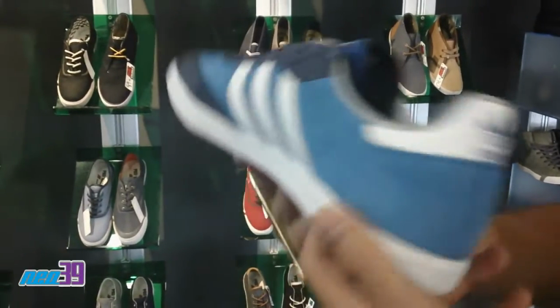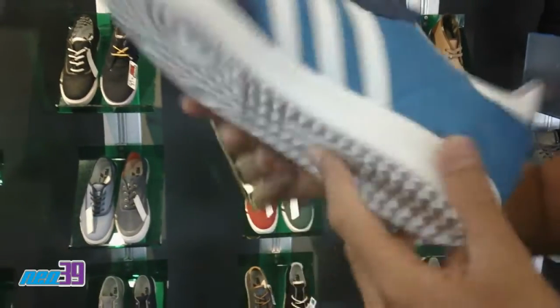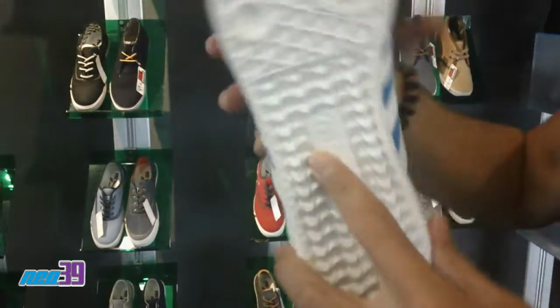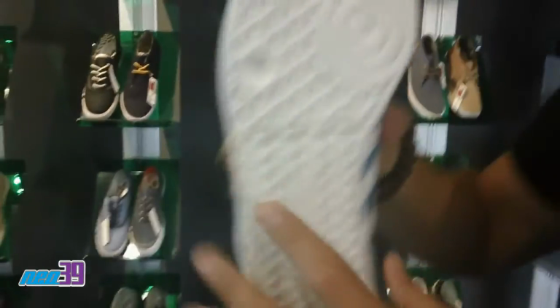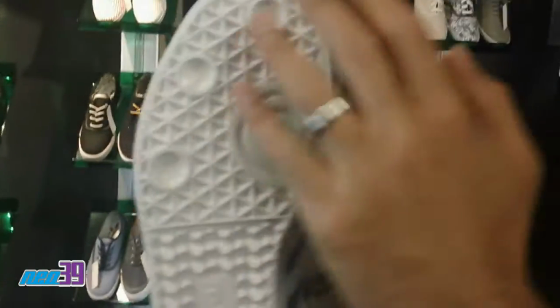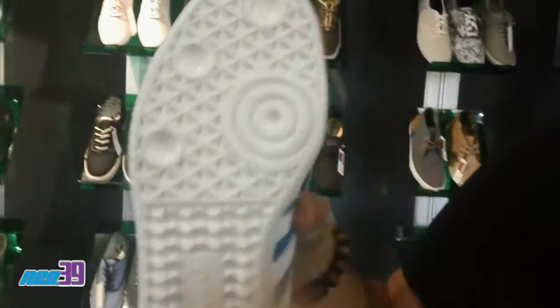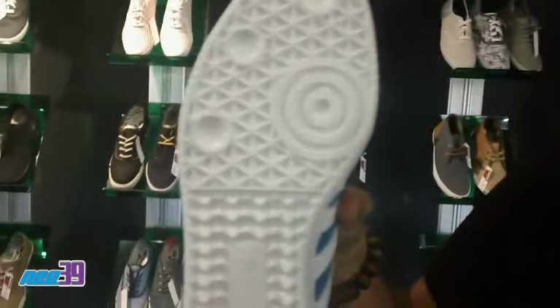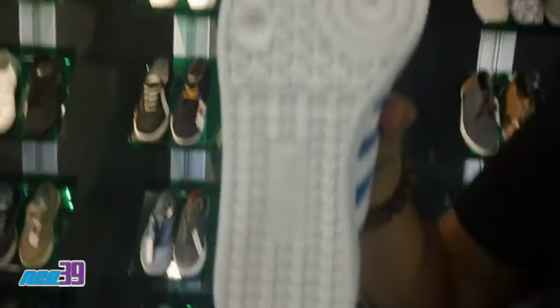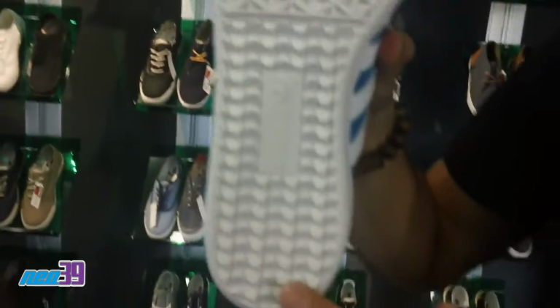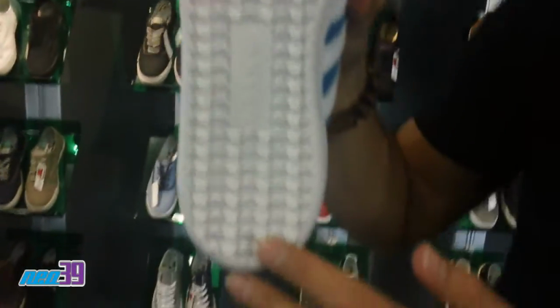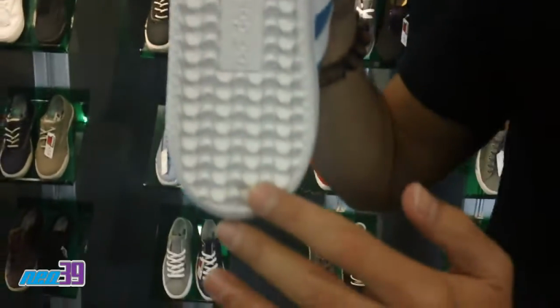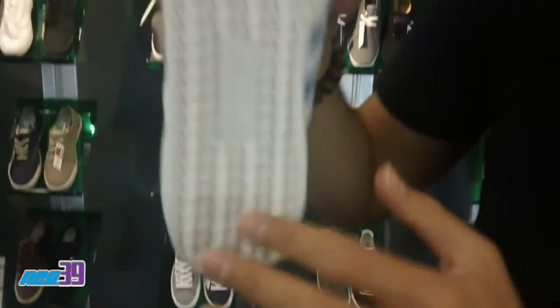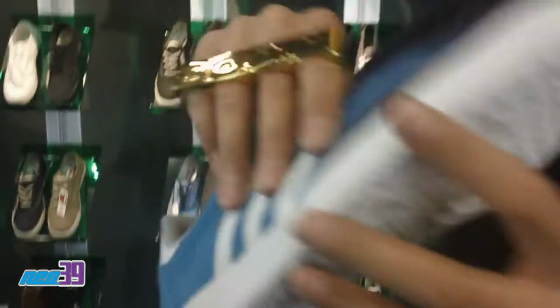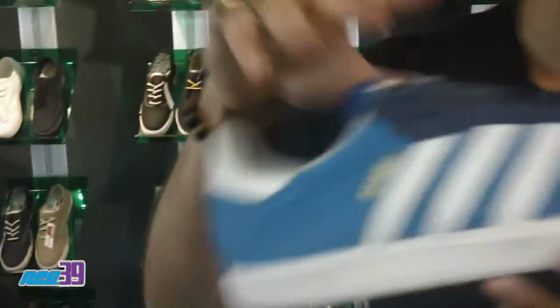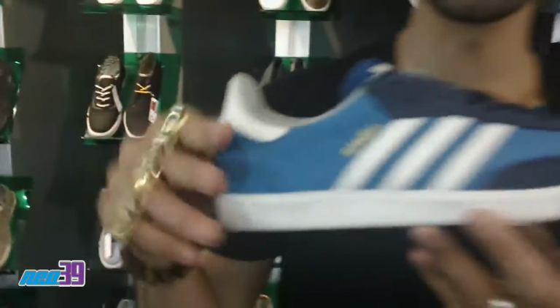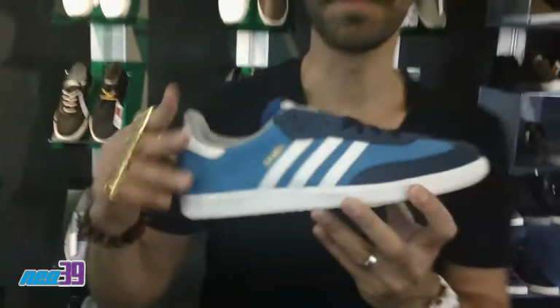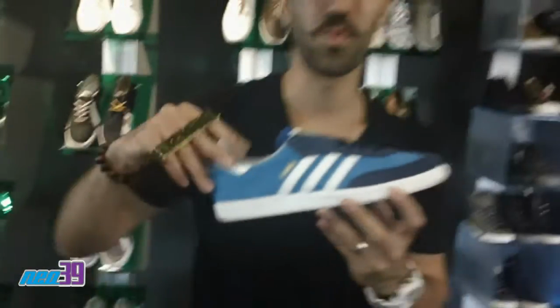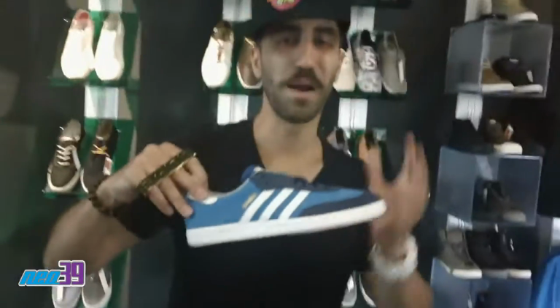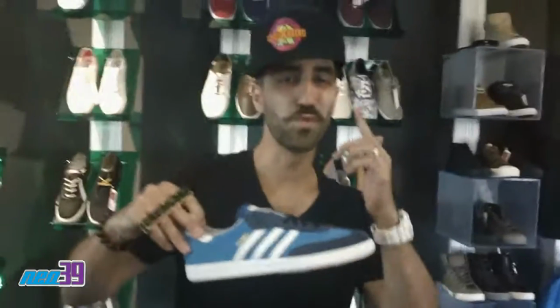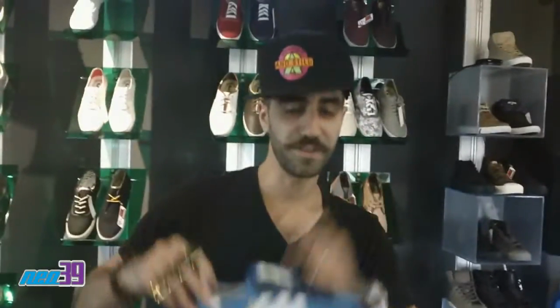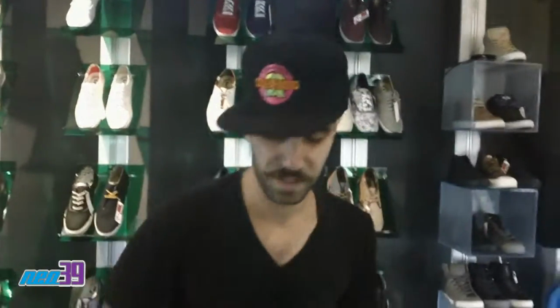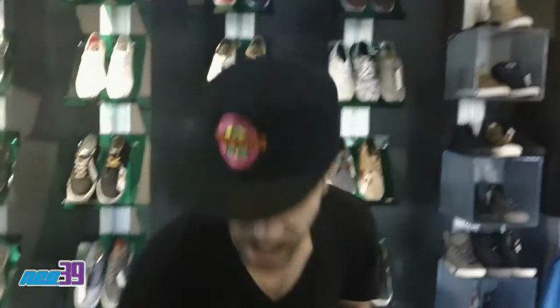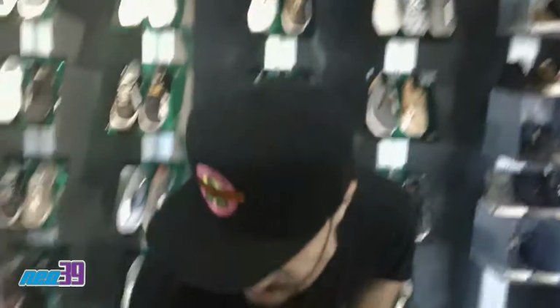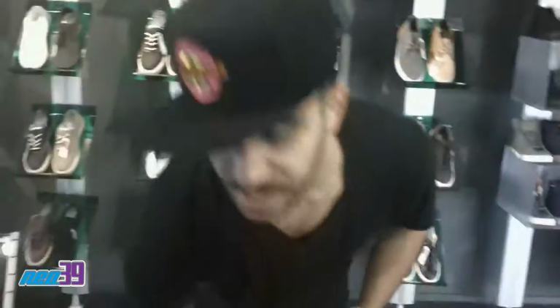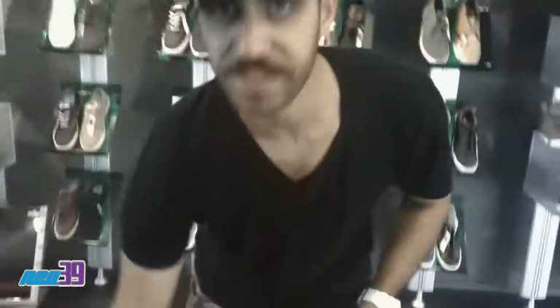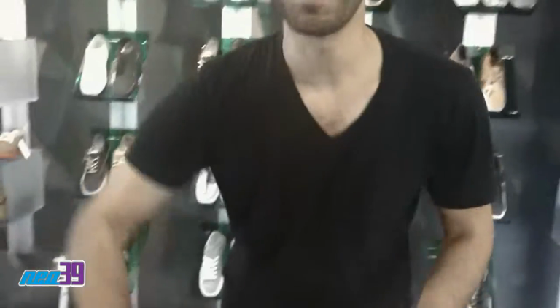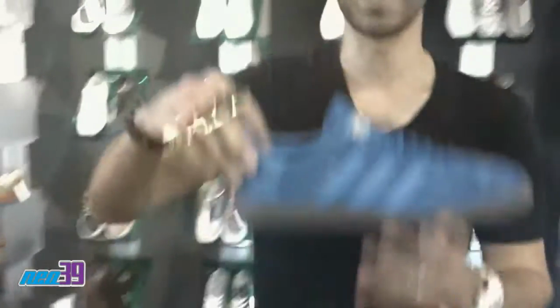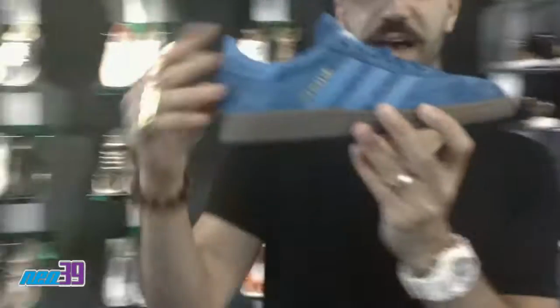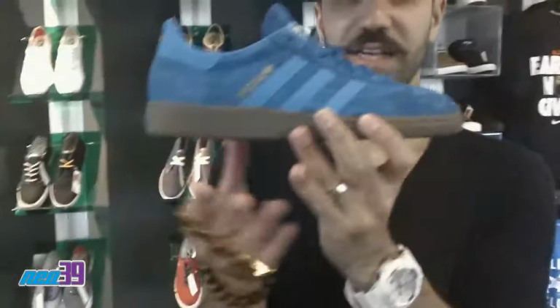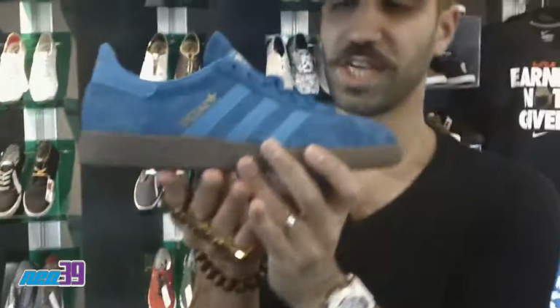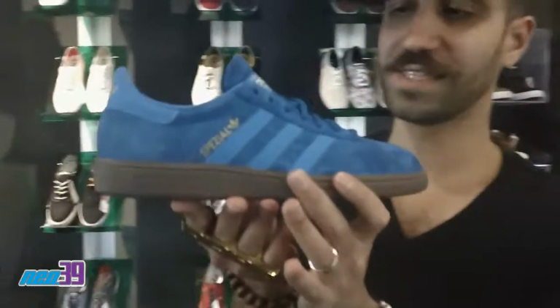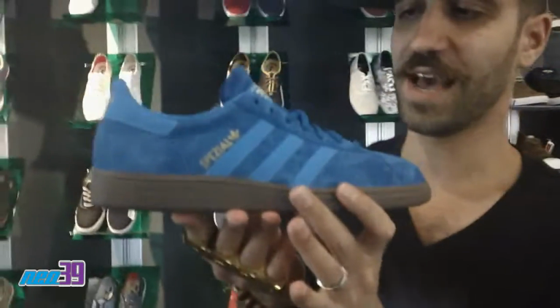And here's a quick shot of your sole. Real clean, real classic, great summer shoe. But the one I'm really feeling is the Spezial. Check this out.